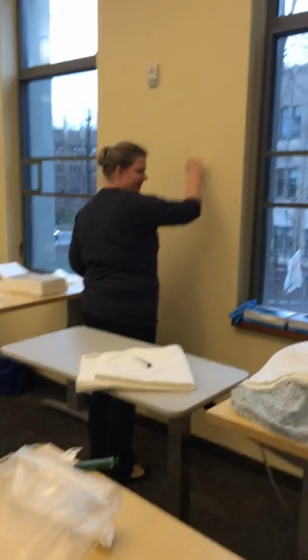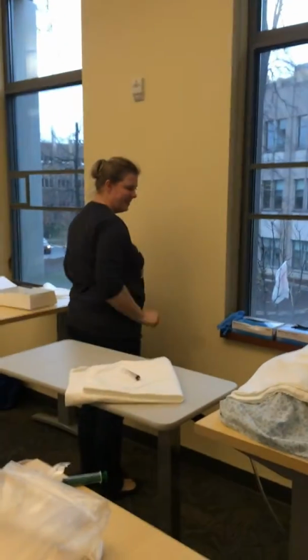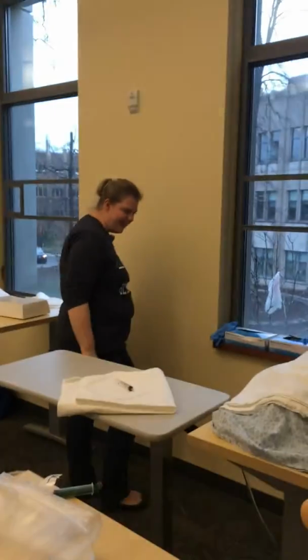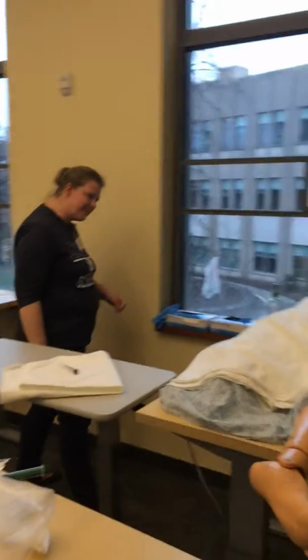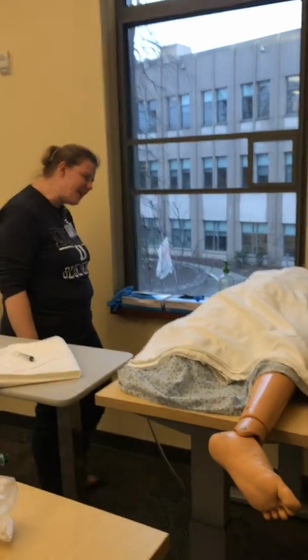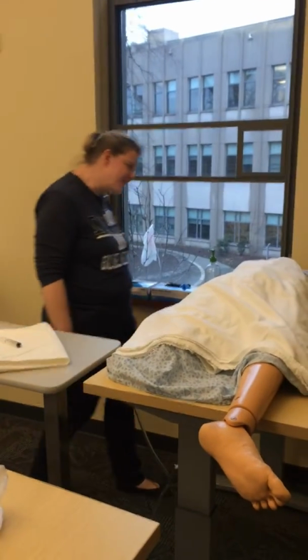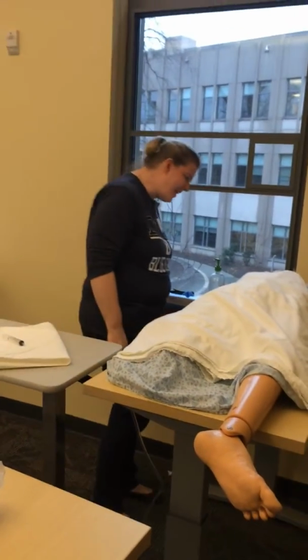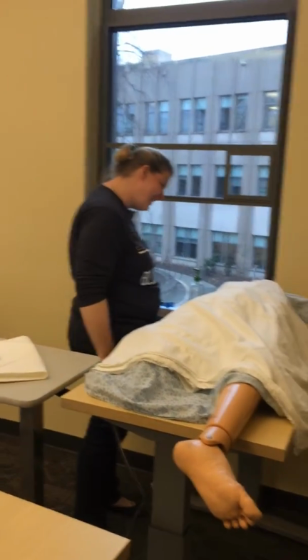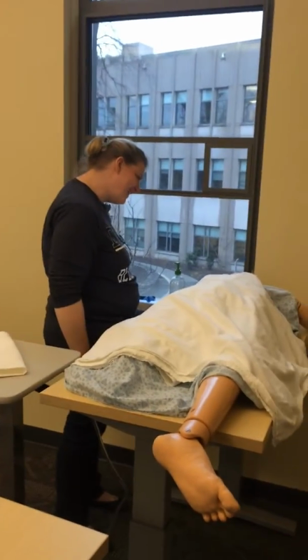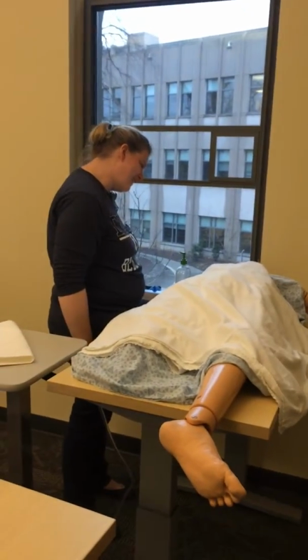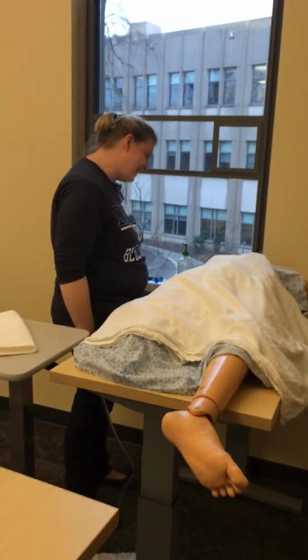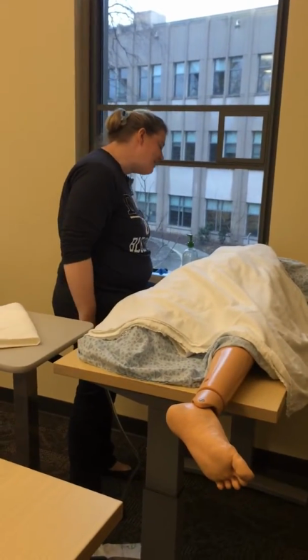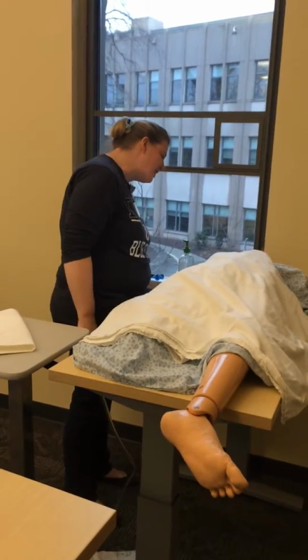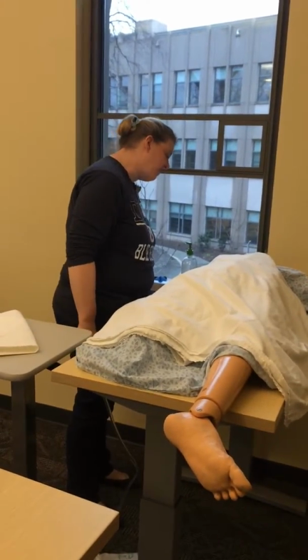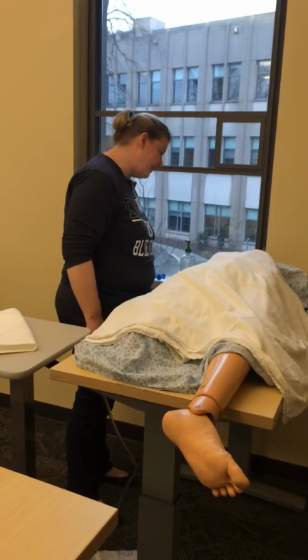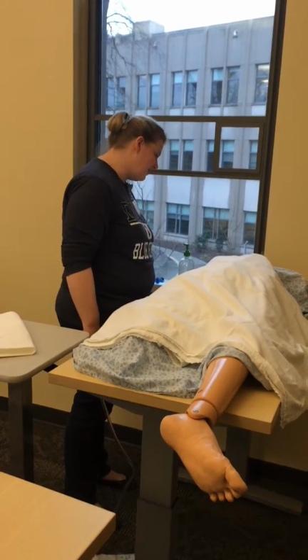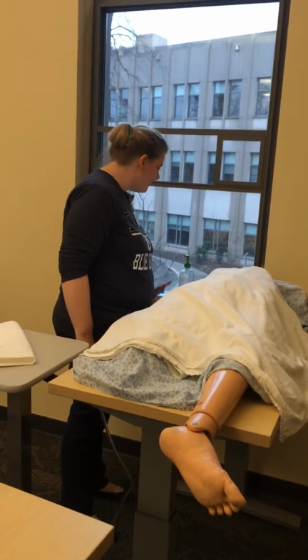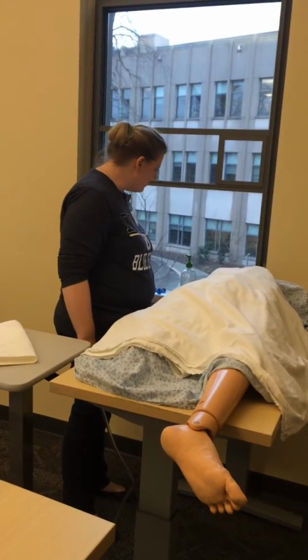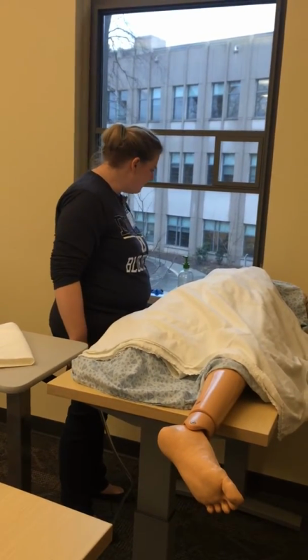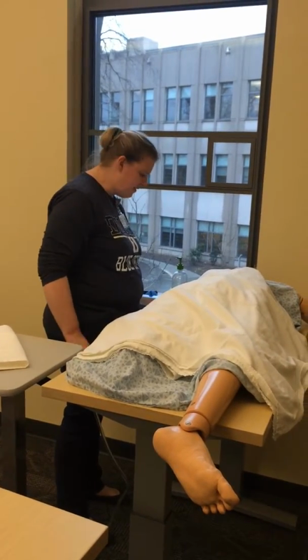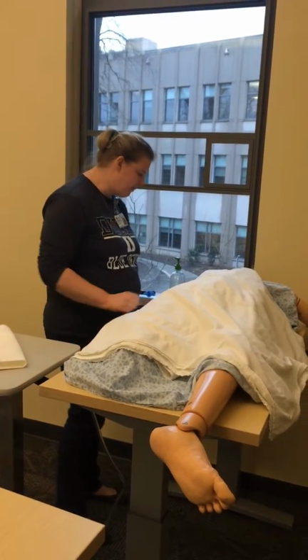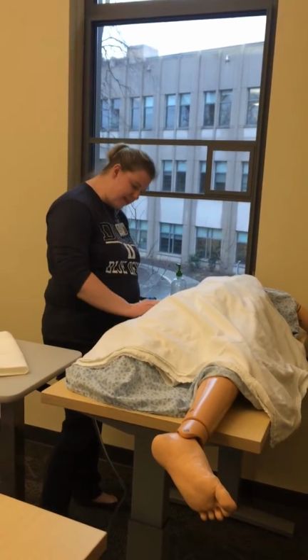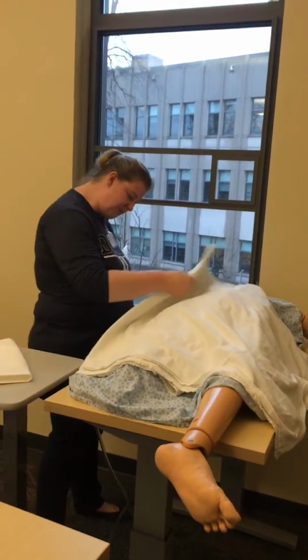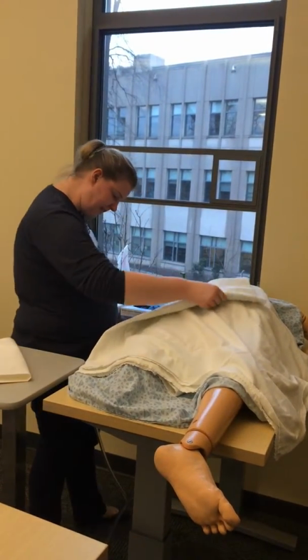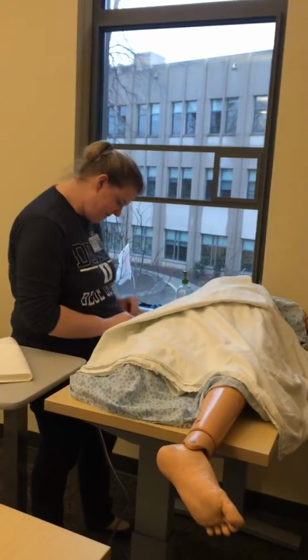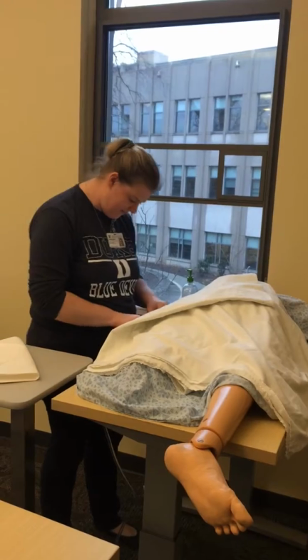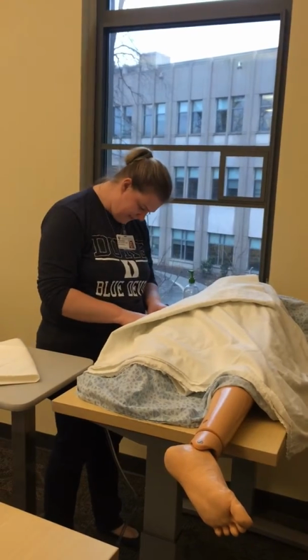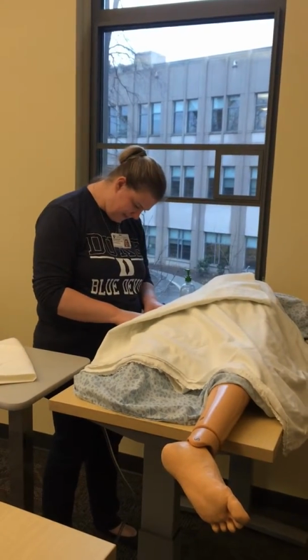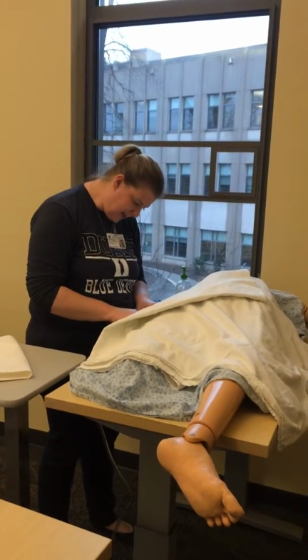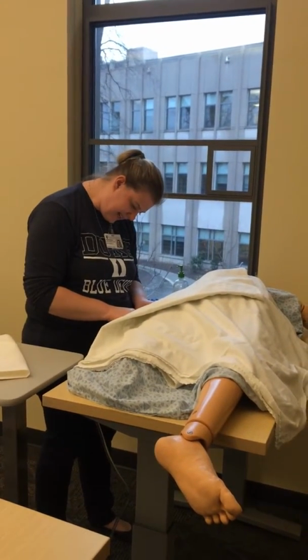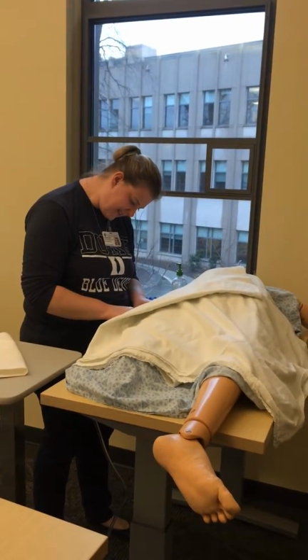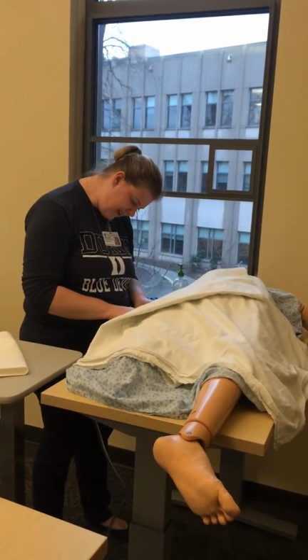Come in. Hi, Ms. Harper. How are you doing today? Great, thank you. Alright. I'm just going to check your wristband and make sure it has your name and date of birth. When were you born? April 20, 1990. Alright, that's you.